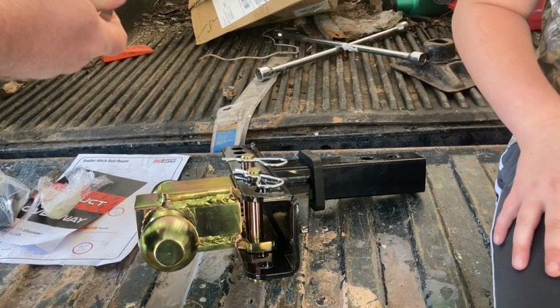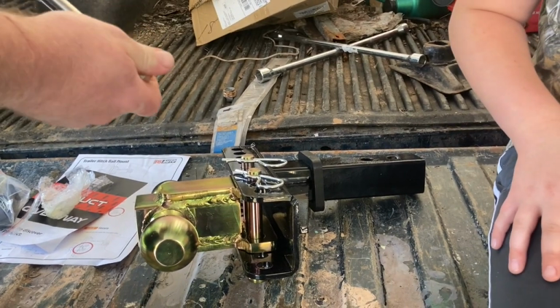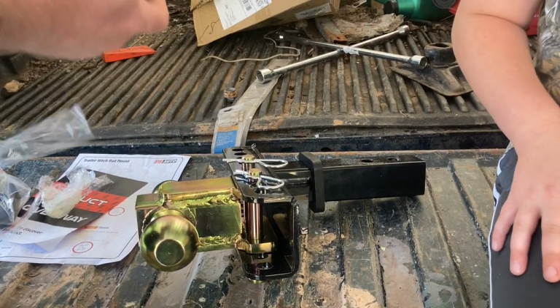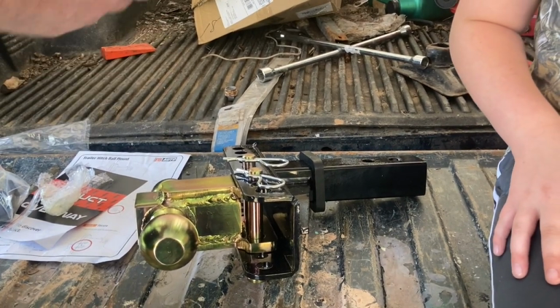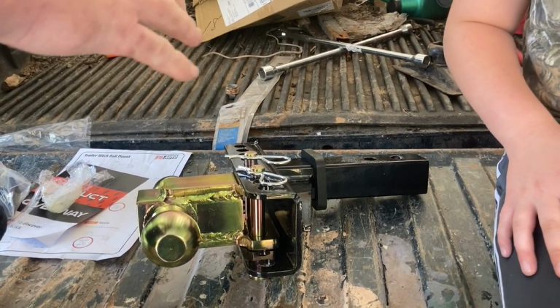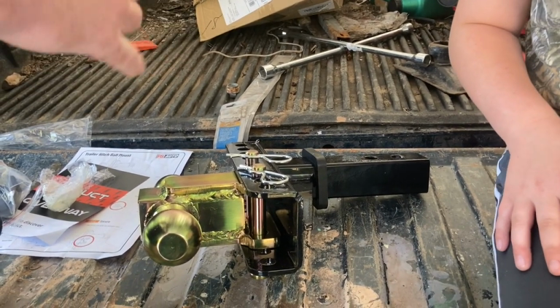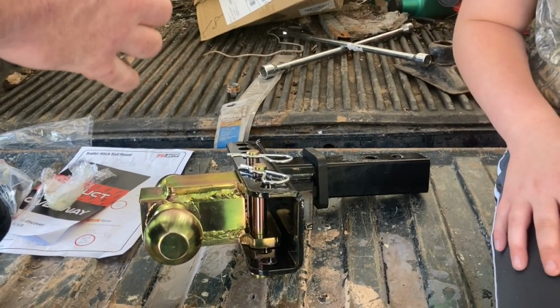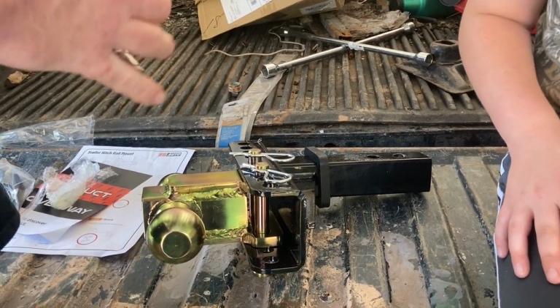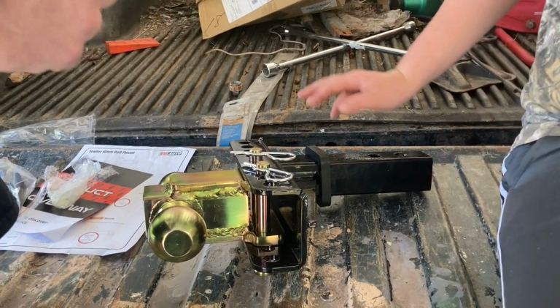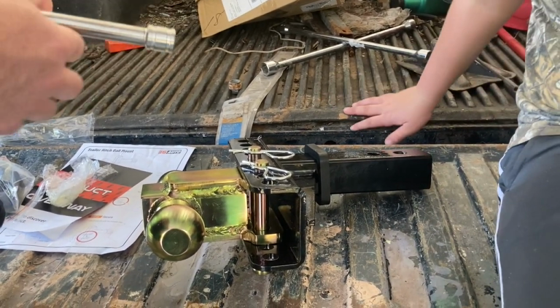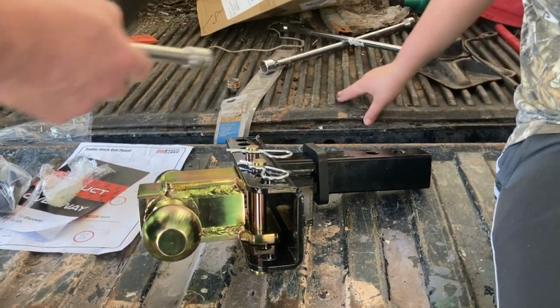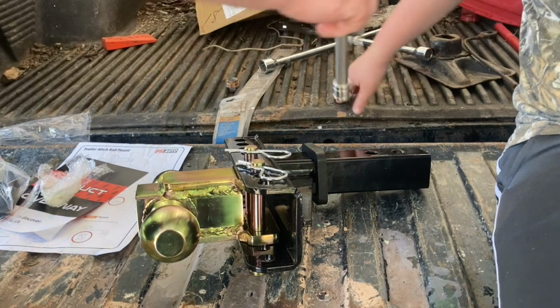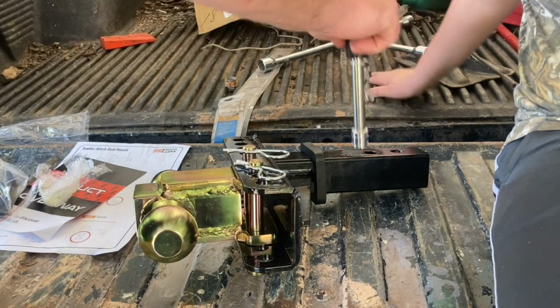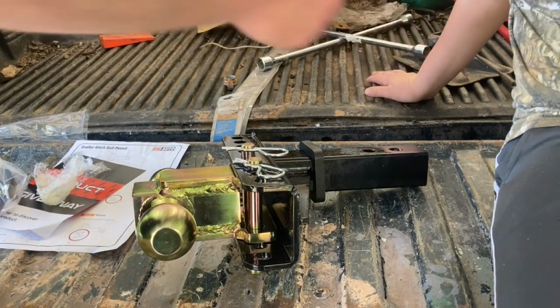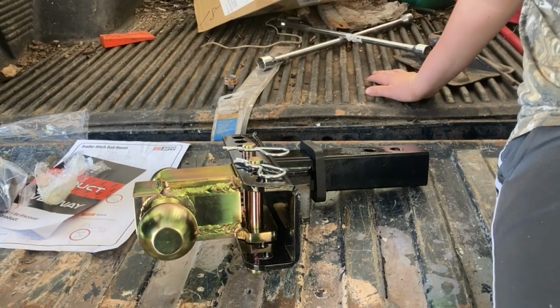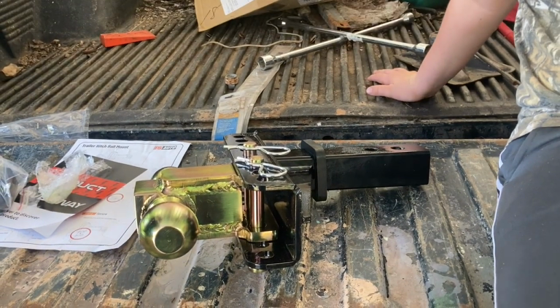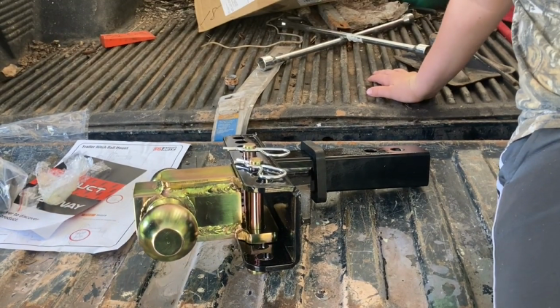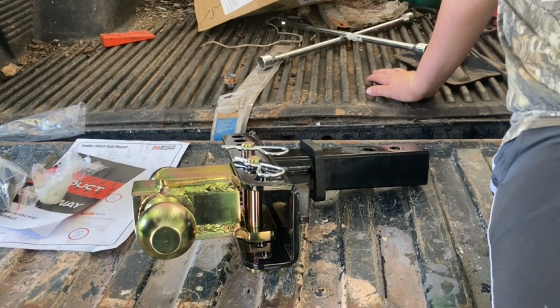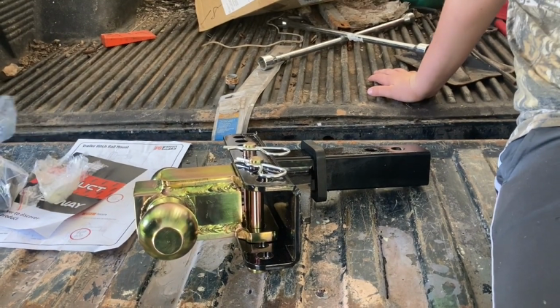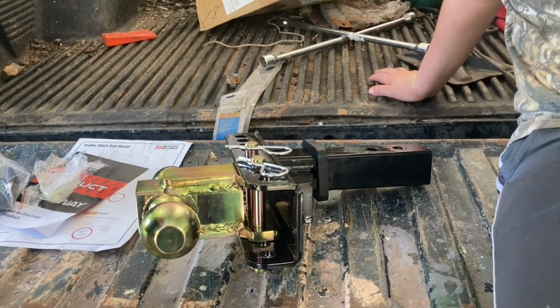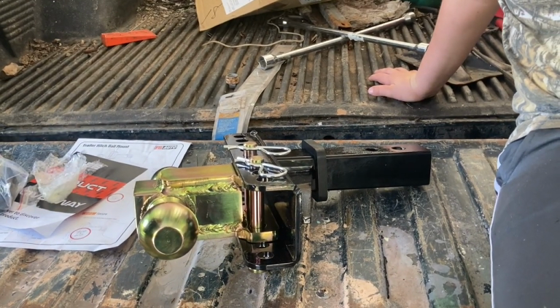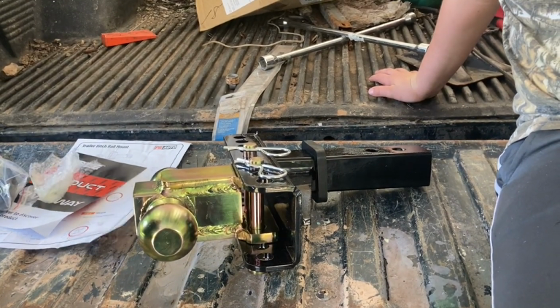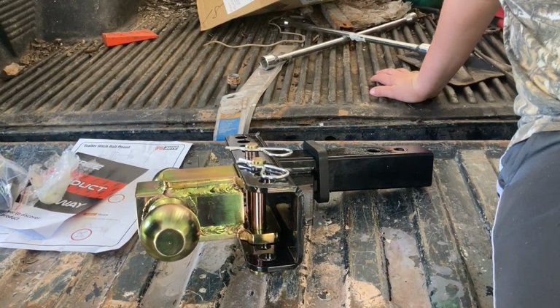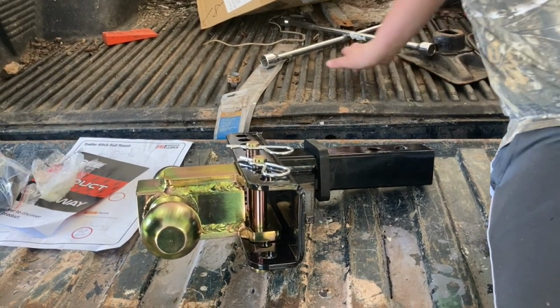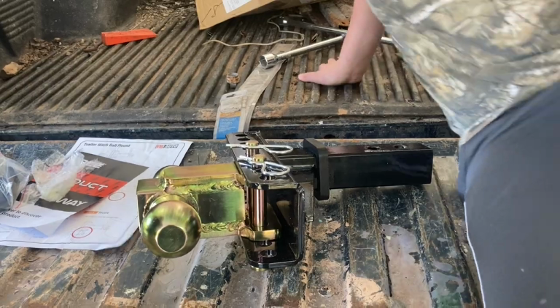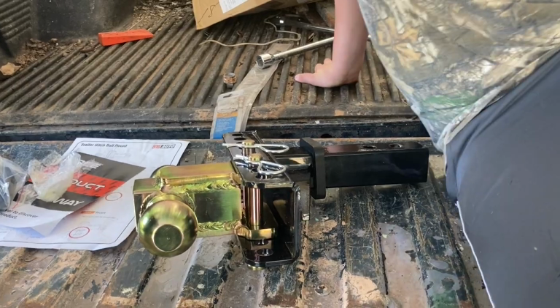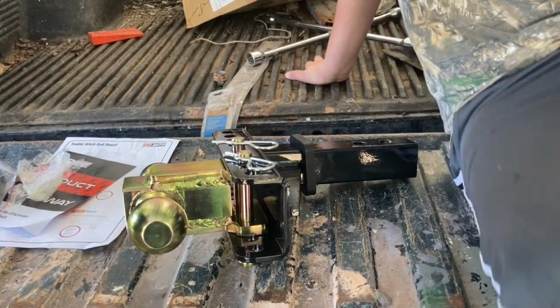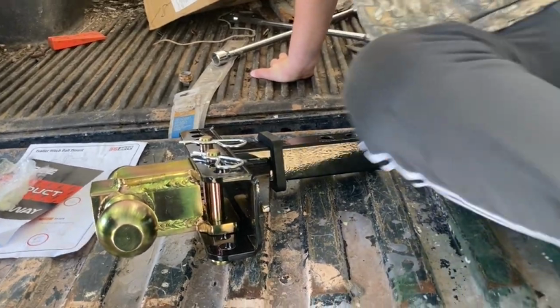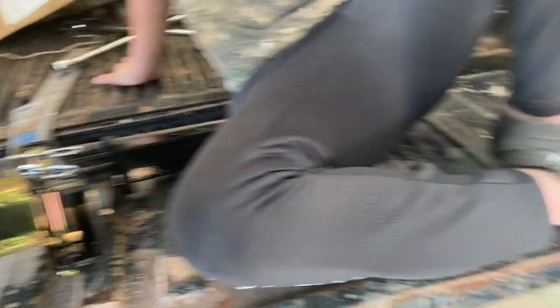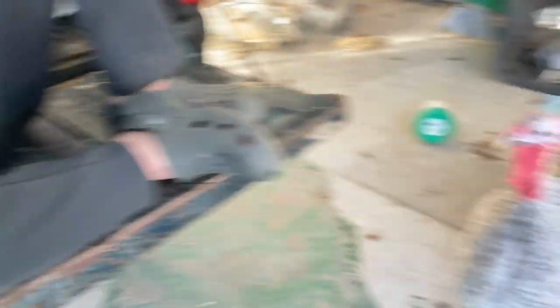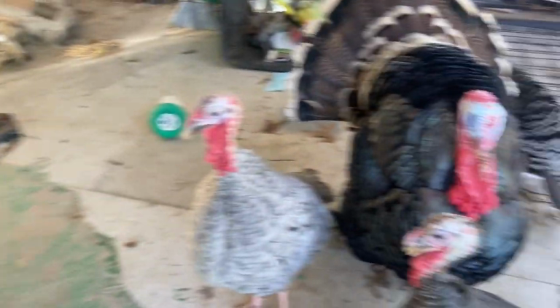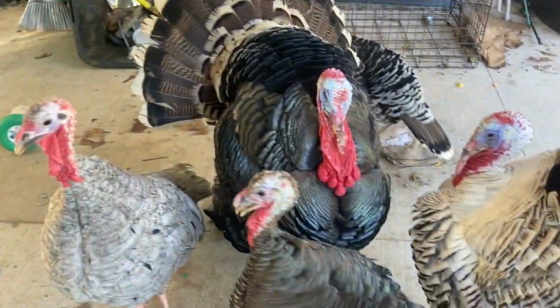Do you know what this is? This is a pin, but it's a lock, so people can't steal it. Look at that — look at the turkeys! They want to go for a ride. Turkey tax.